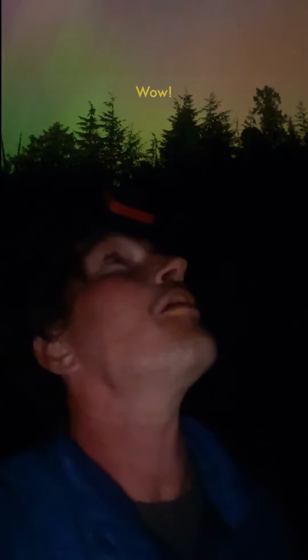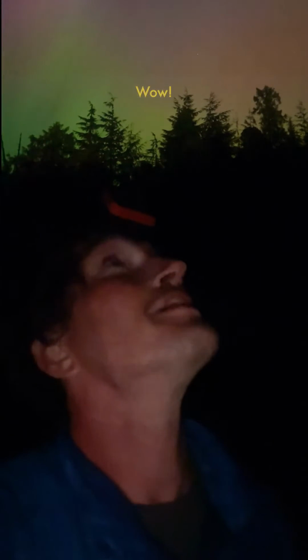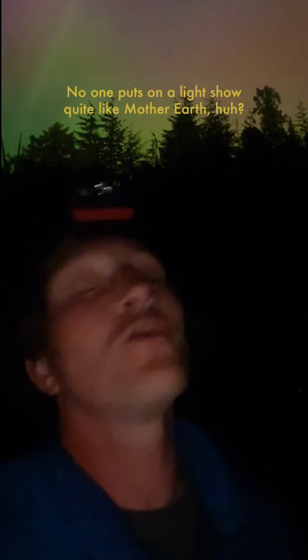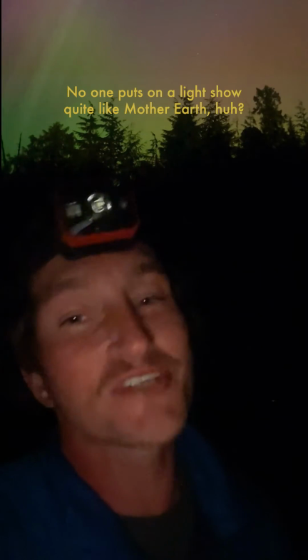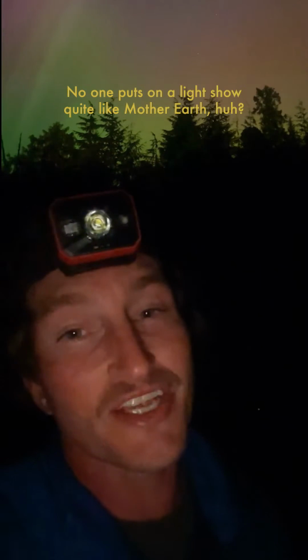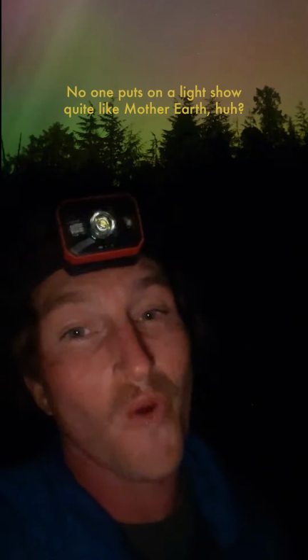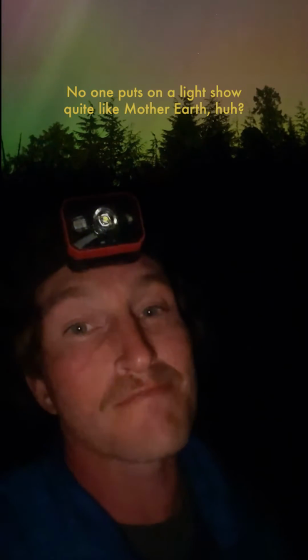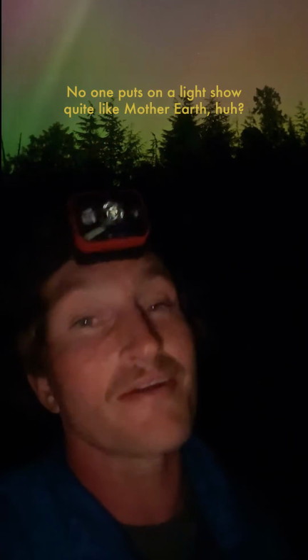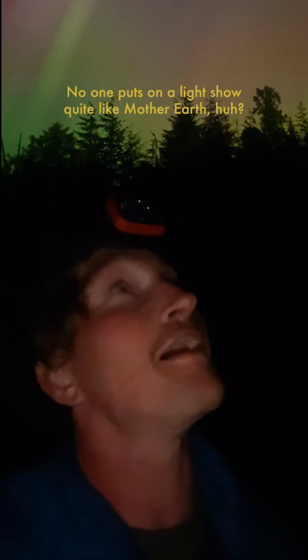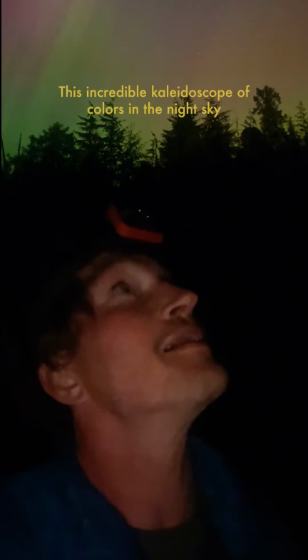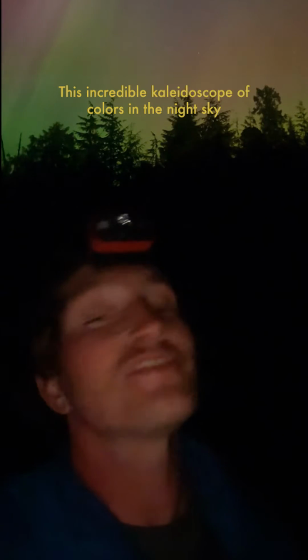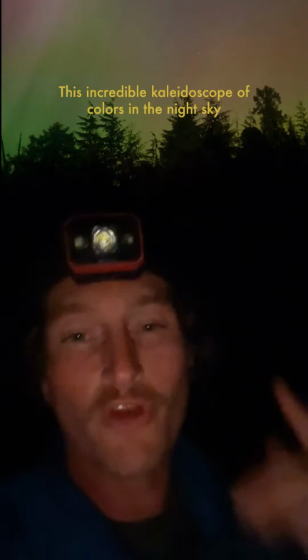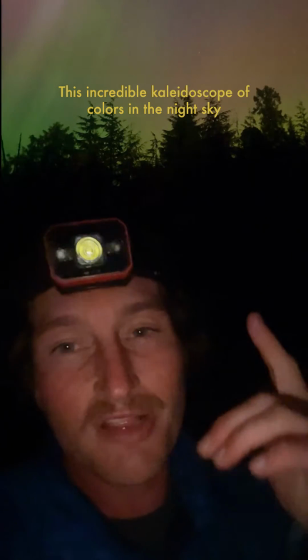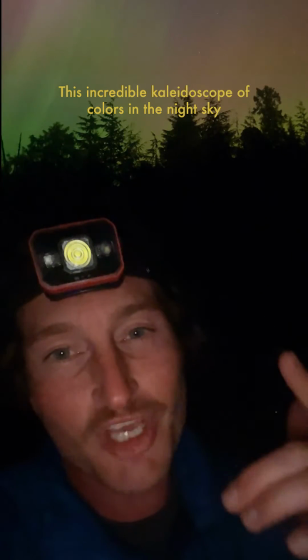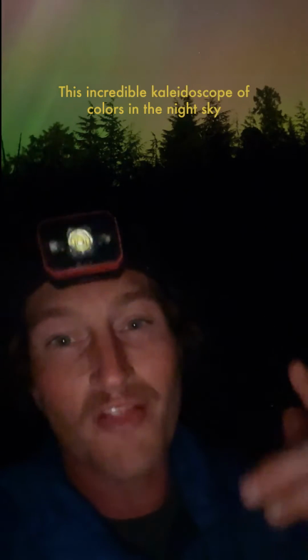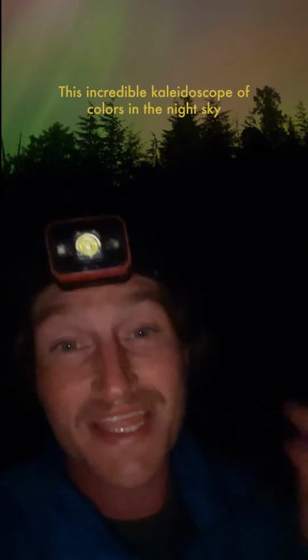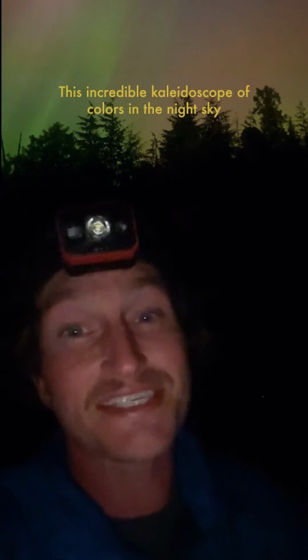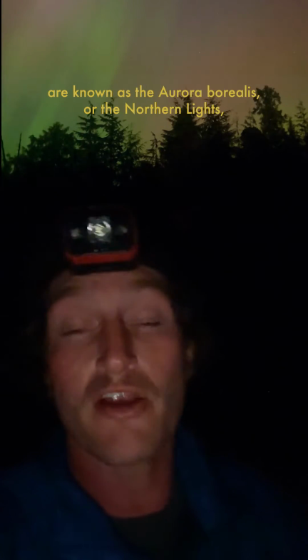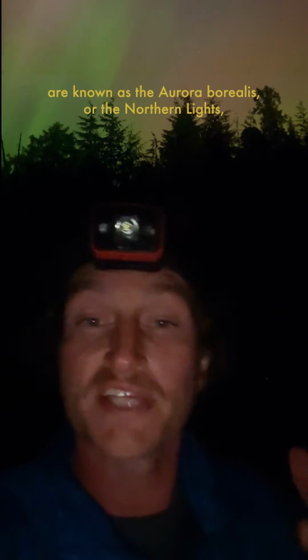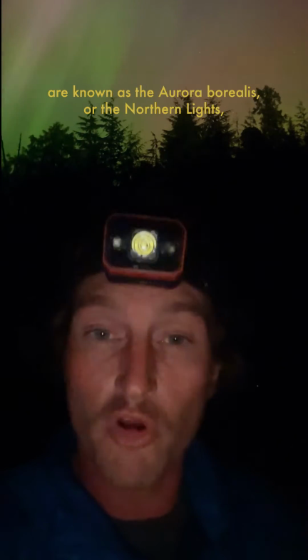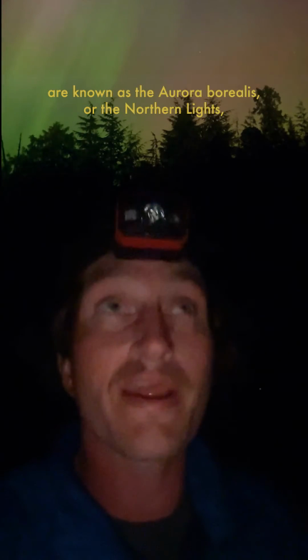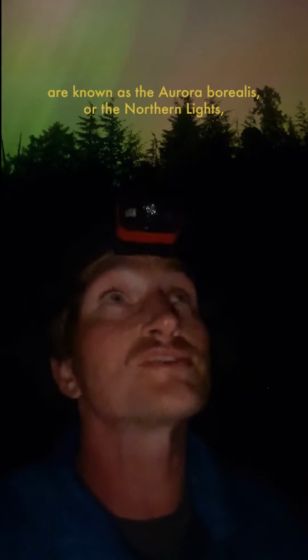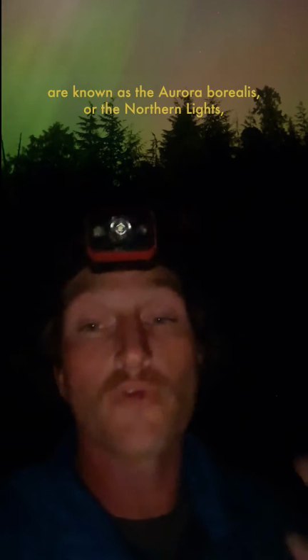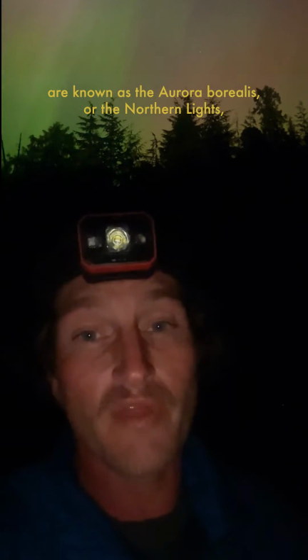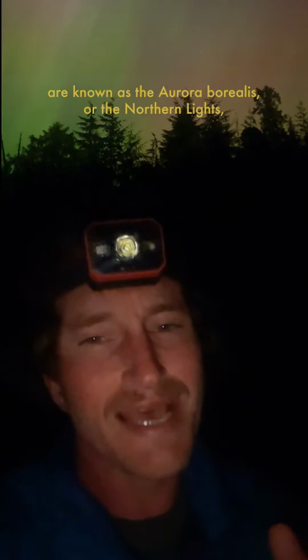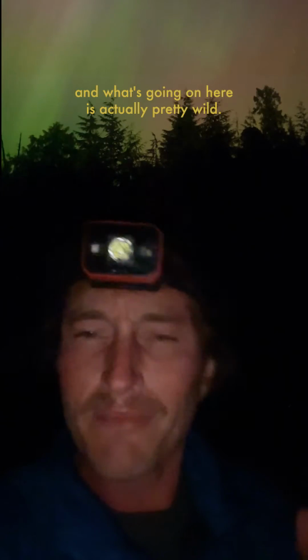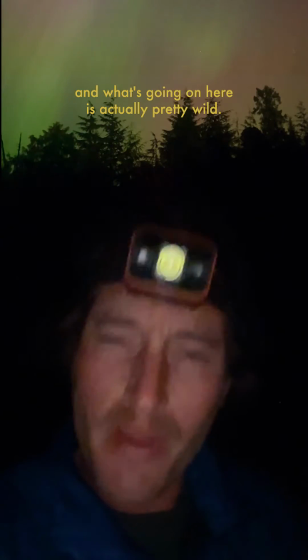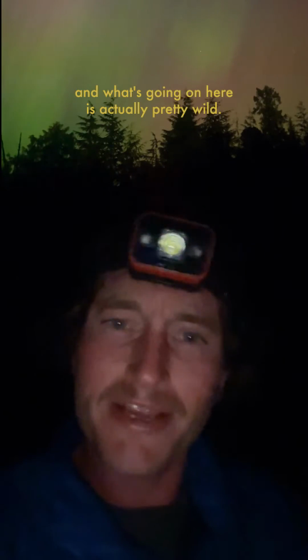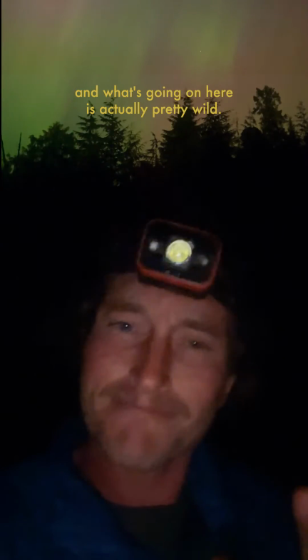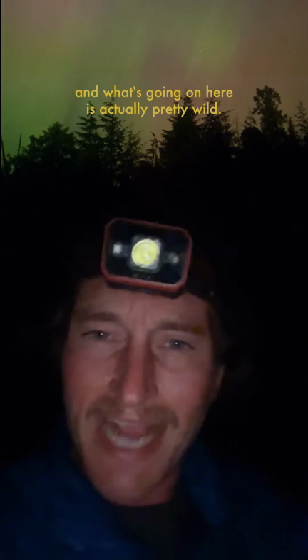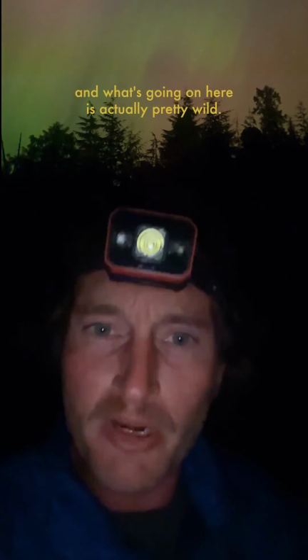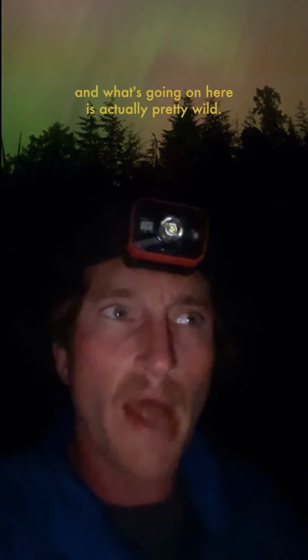Wow! No one puts on a light show quite like Mother Earth. This incredible kaleidoscope of colors in the night sky are known as the aurora borealis, or the northern lights, and what's going on here is actually pretty wild.